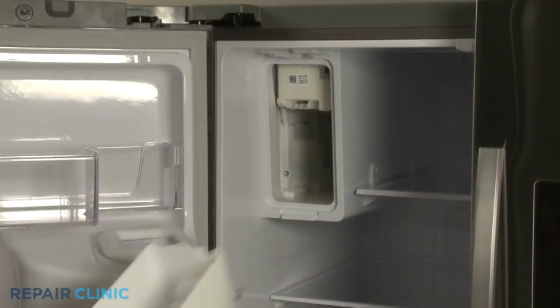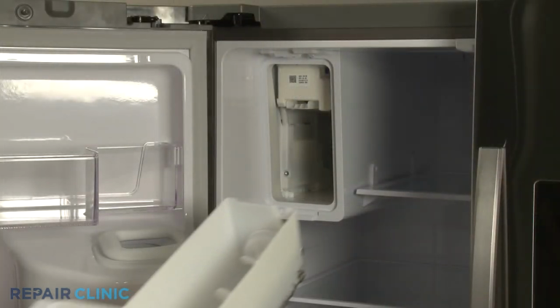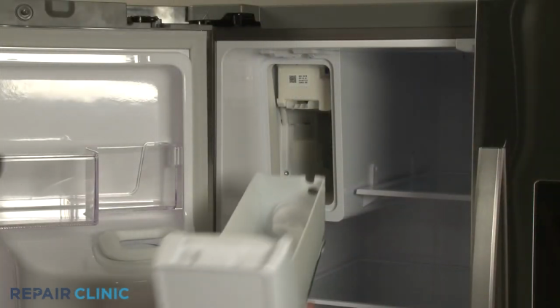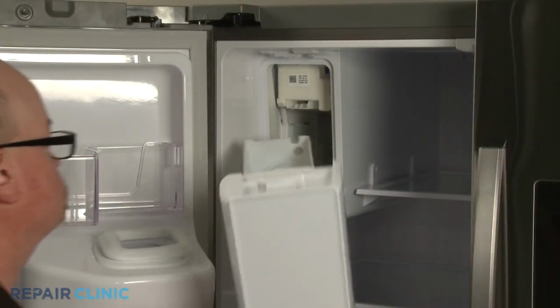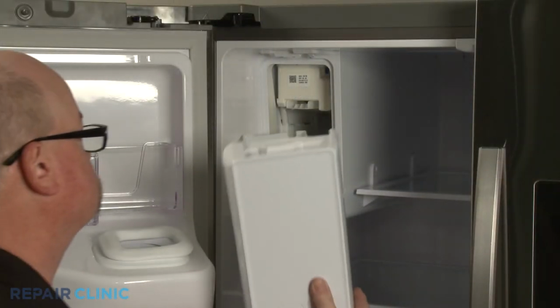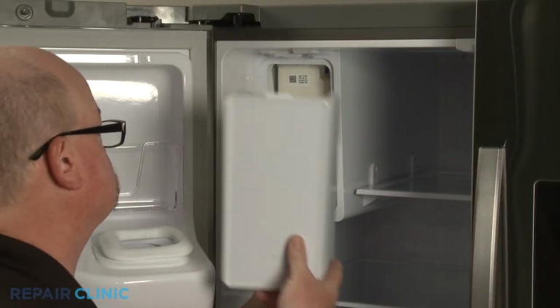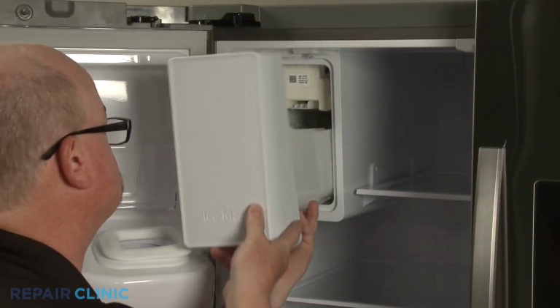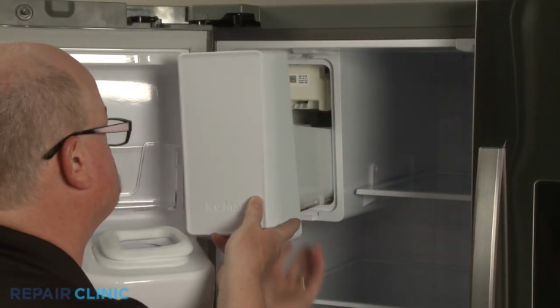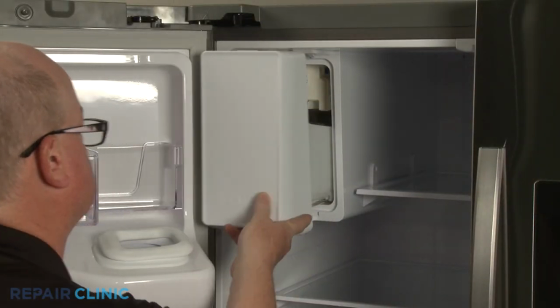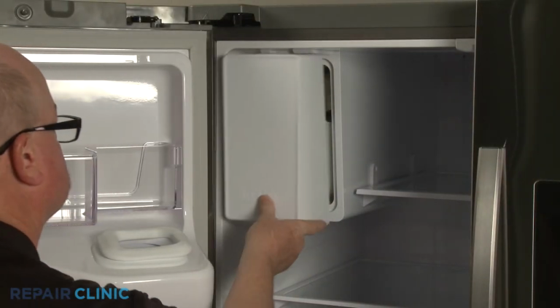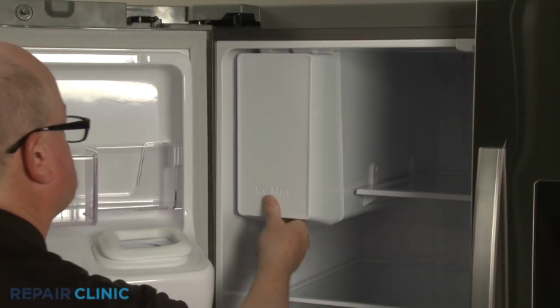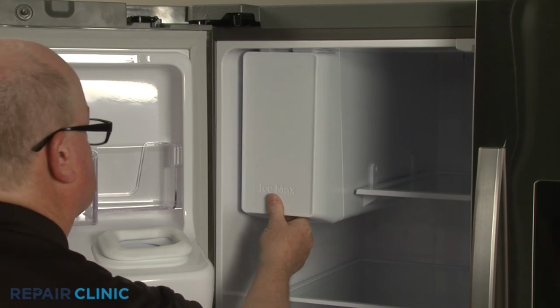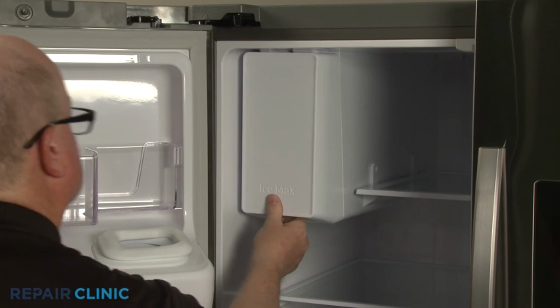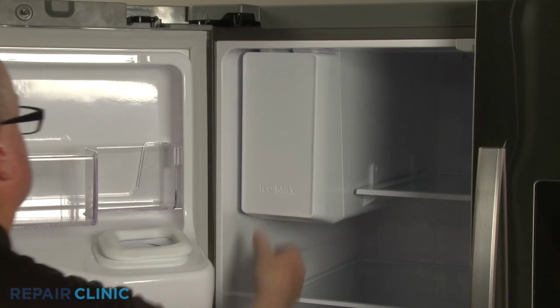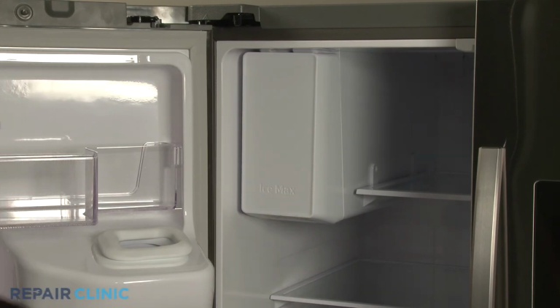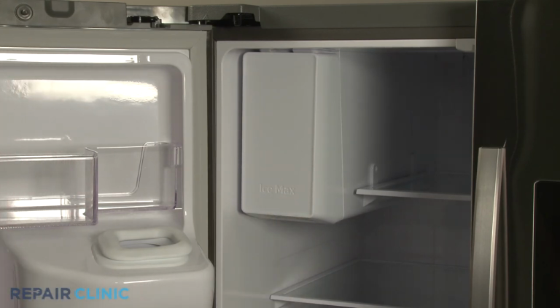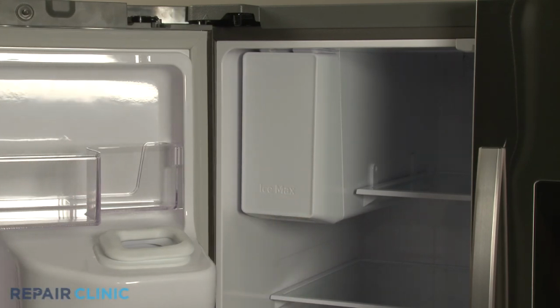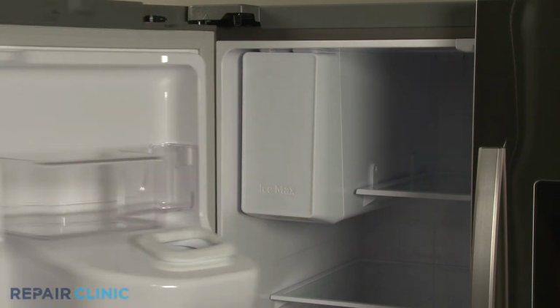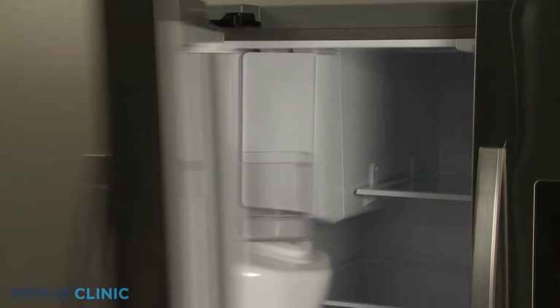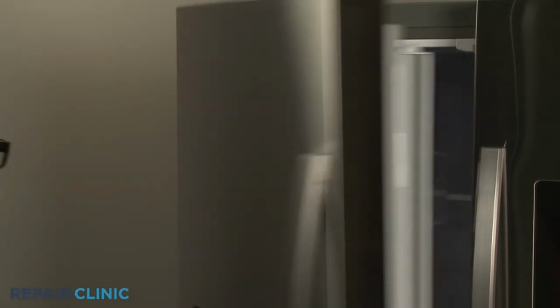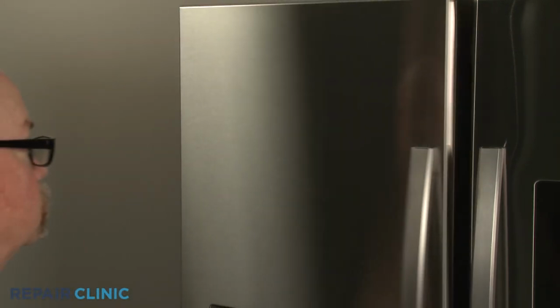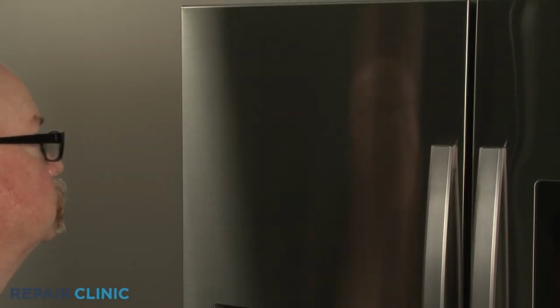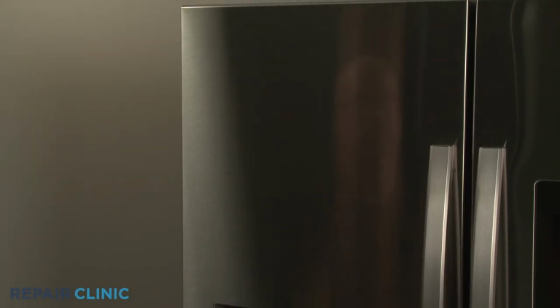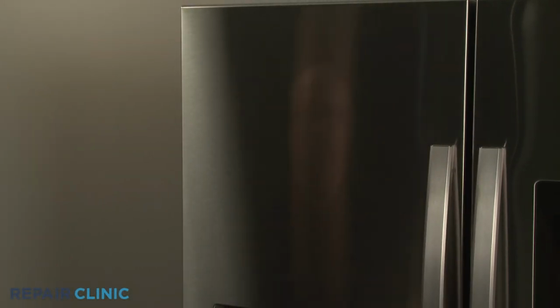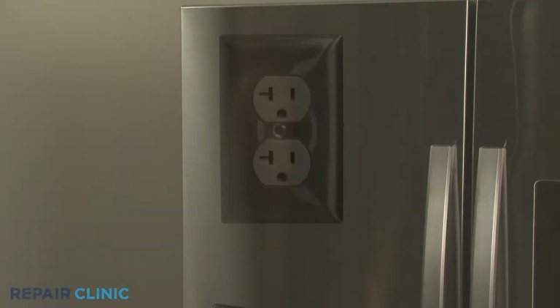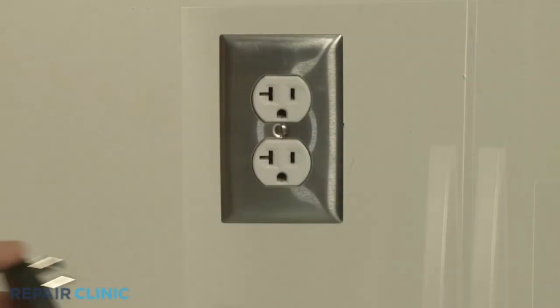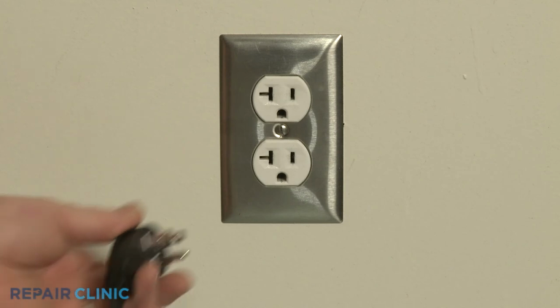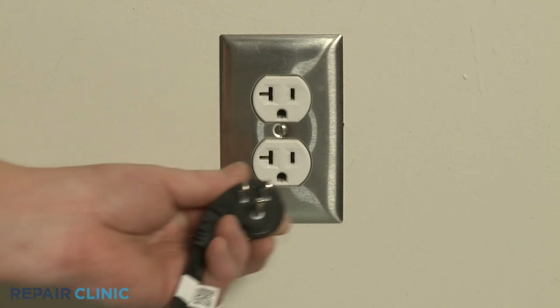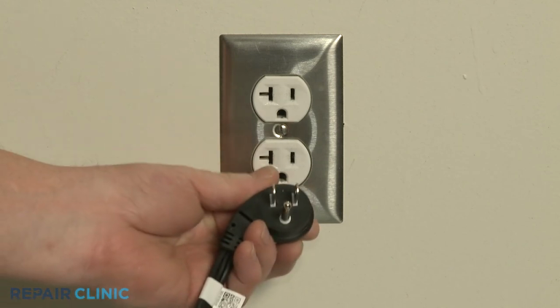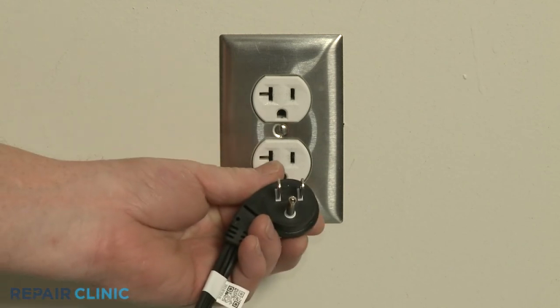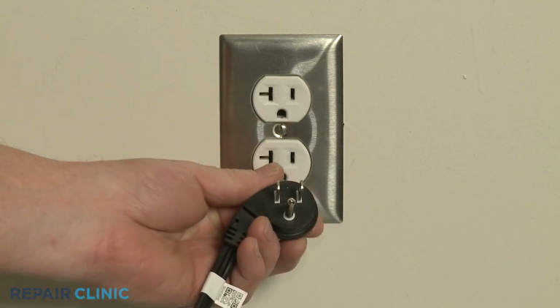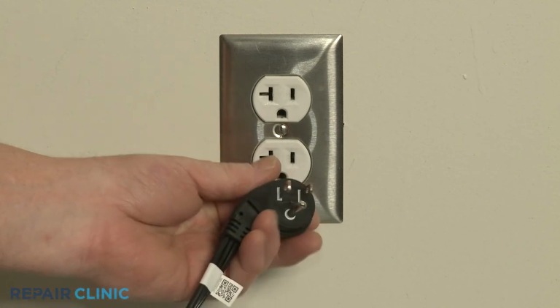Replace the ice bucket. Plug the power cord back in, and the refrigerator should be ready for use.